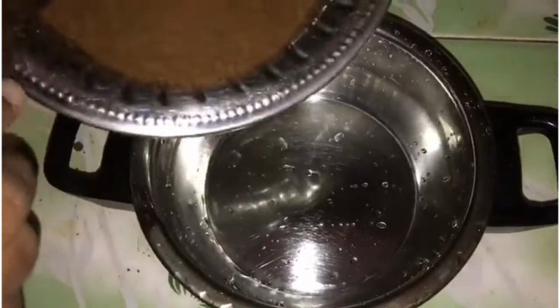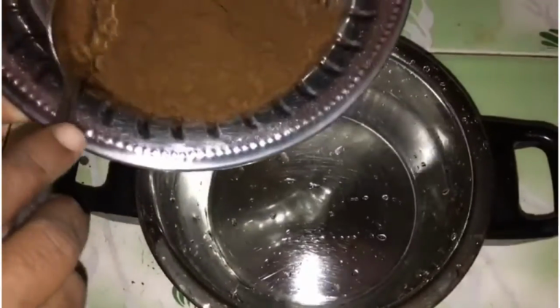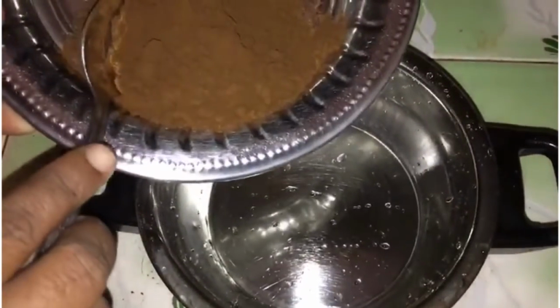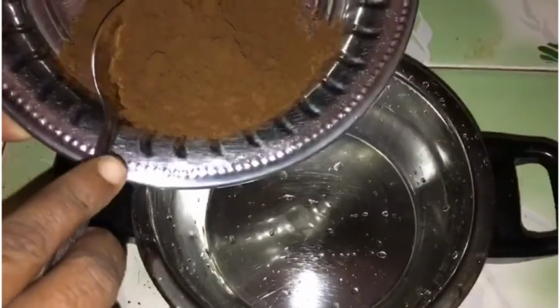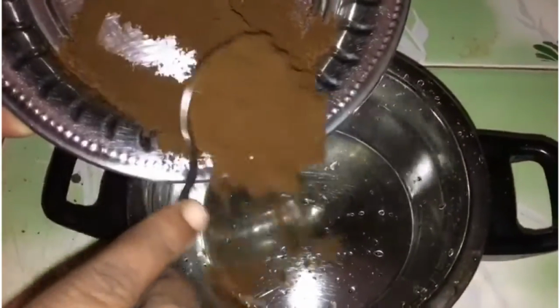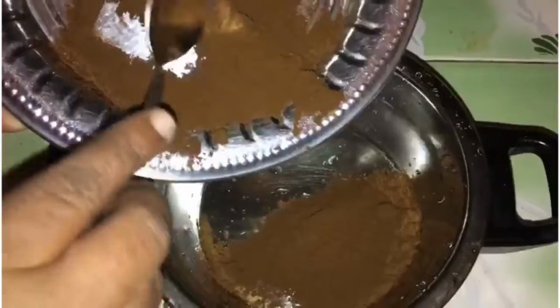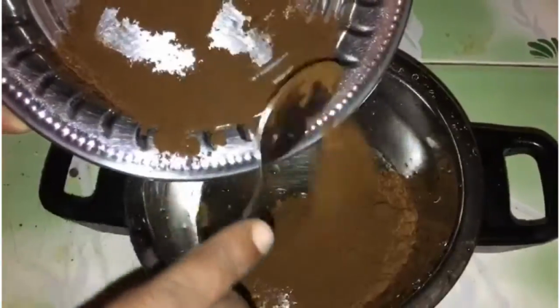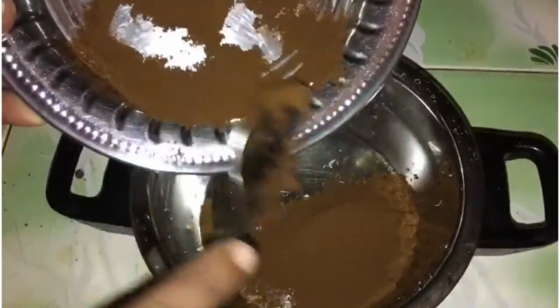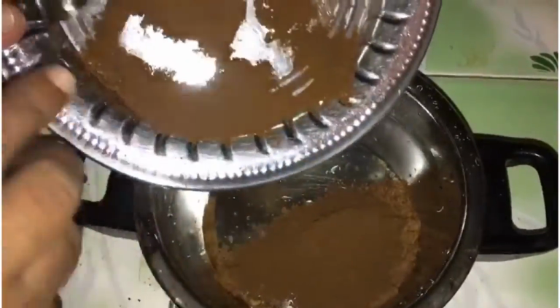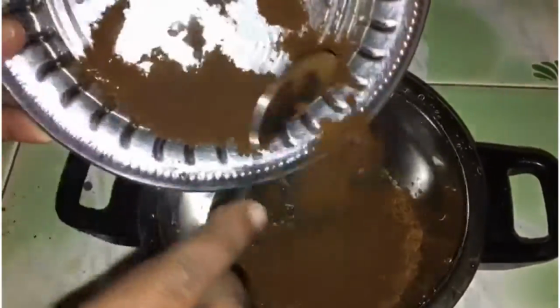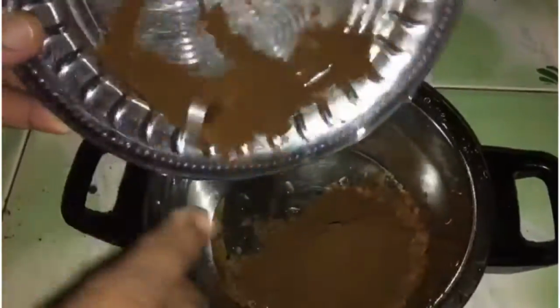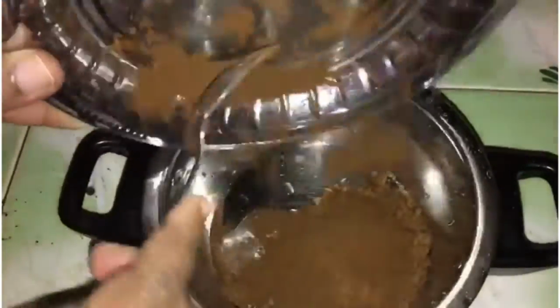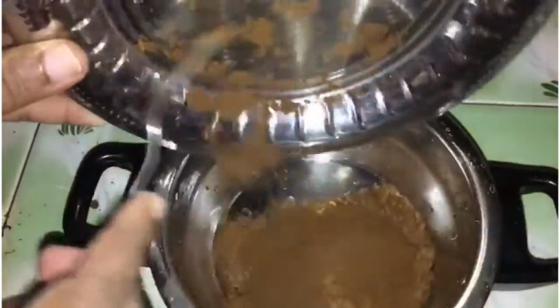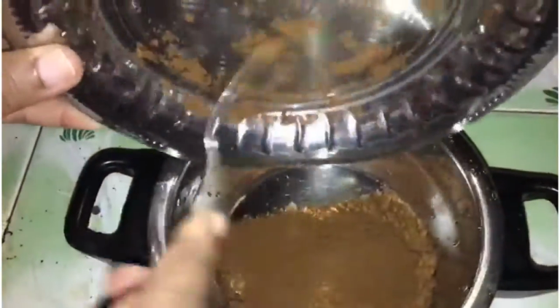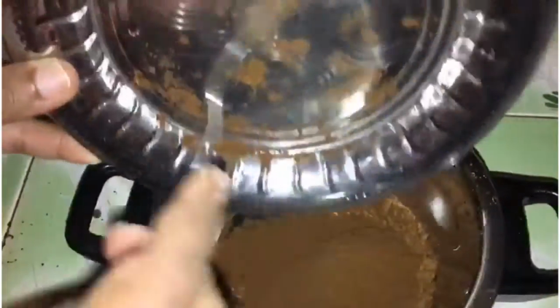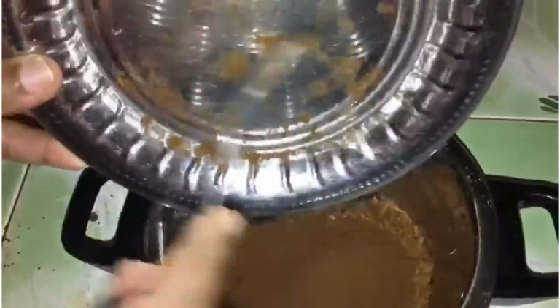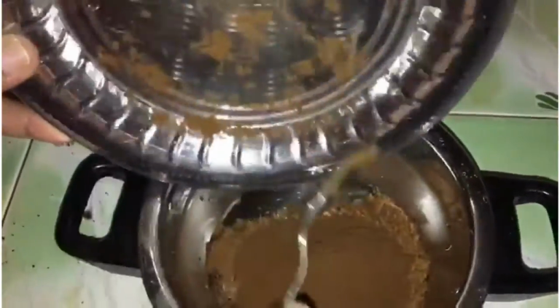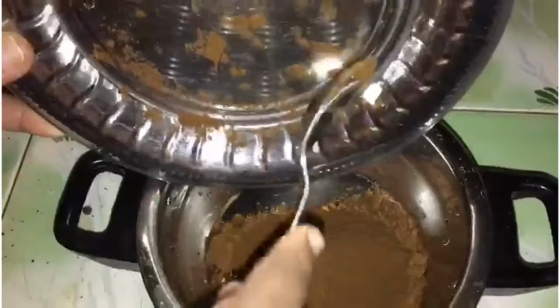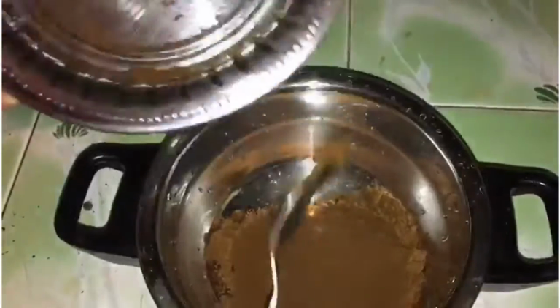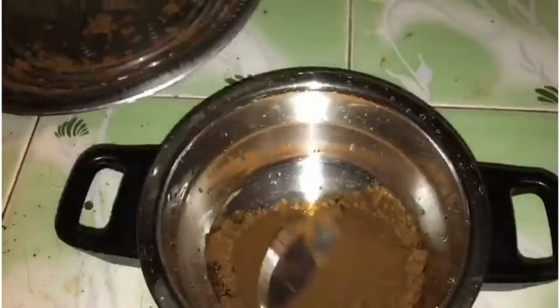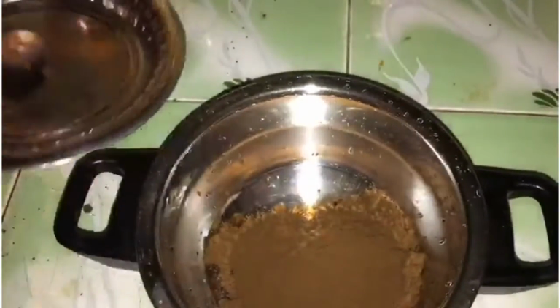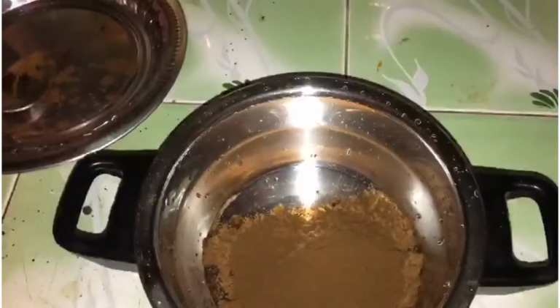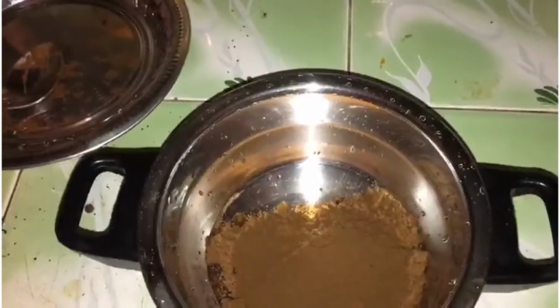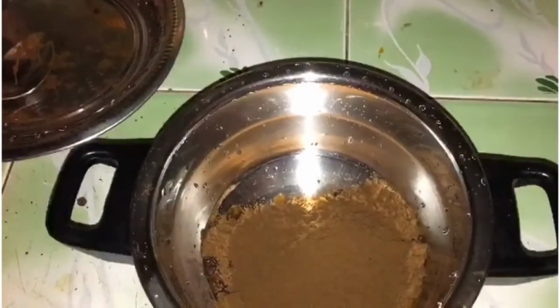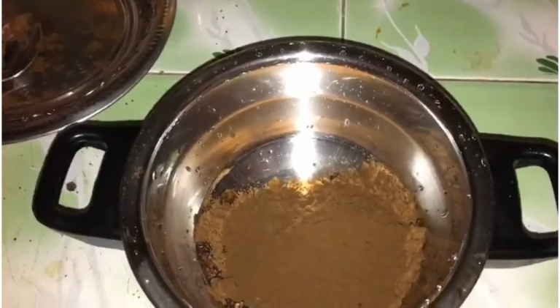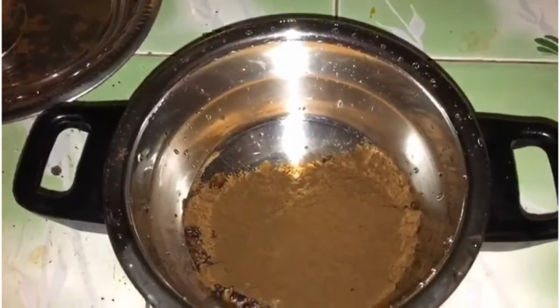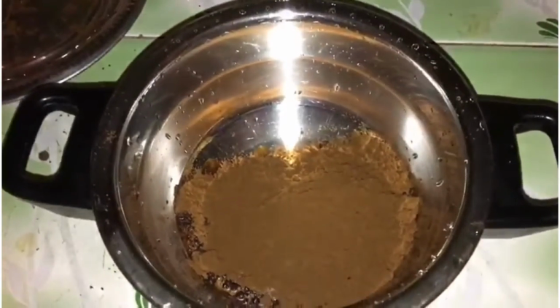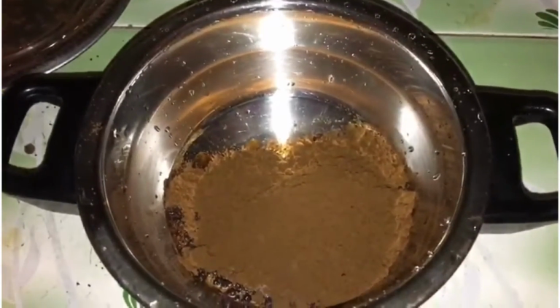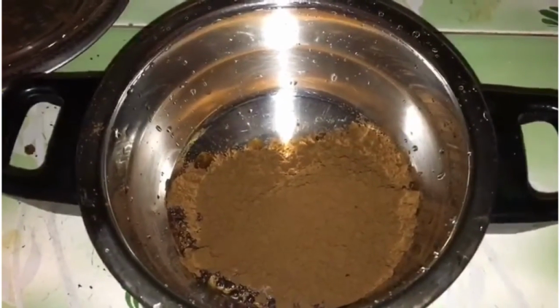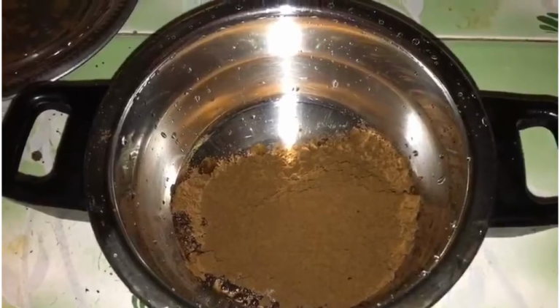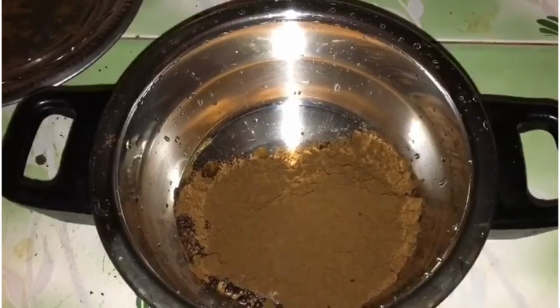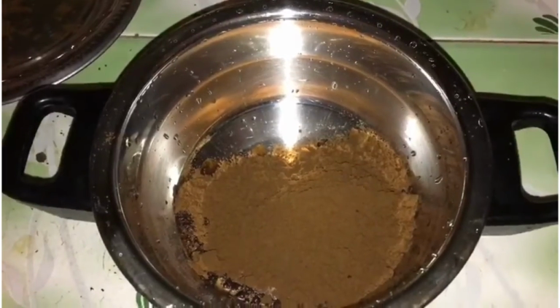First, you will use coffee powder. Now, add the coffee powder — about 100 grams of coffee powder. Let's prepare the bottles and get everything ready.